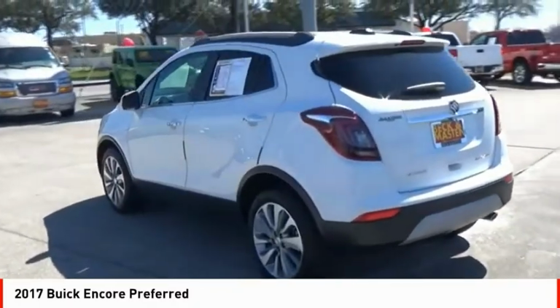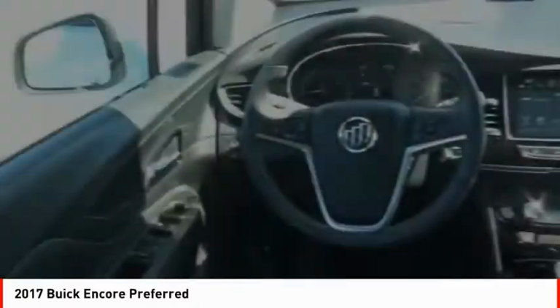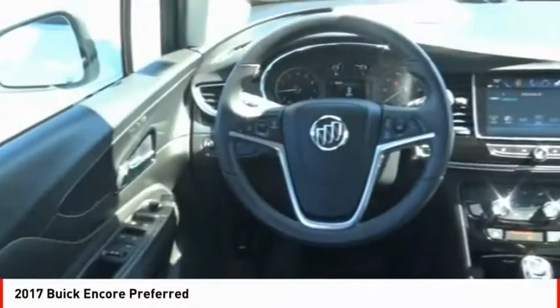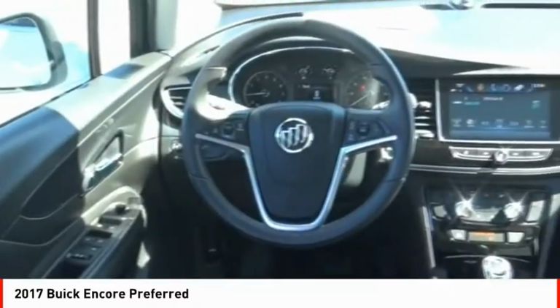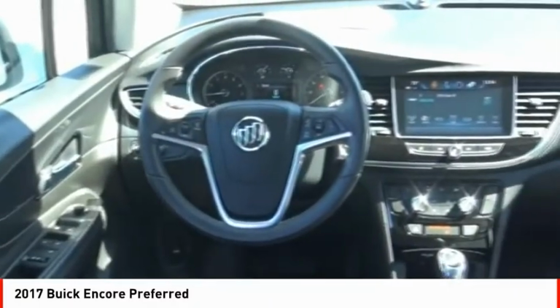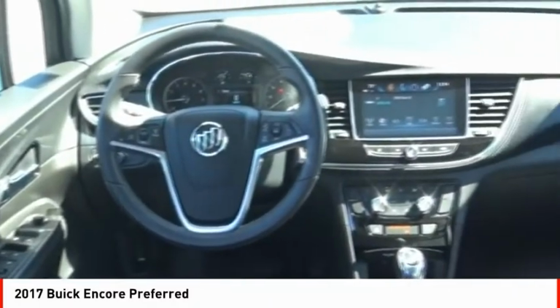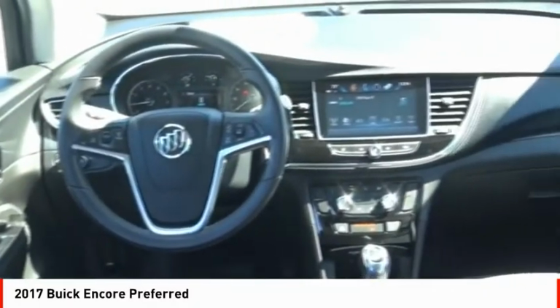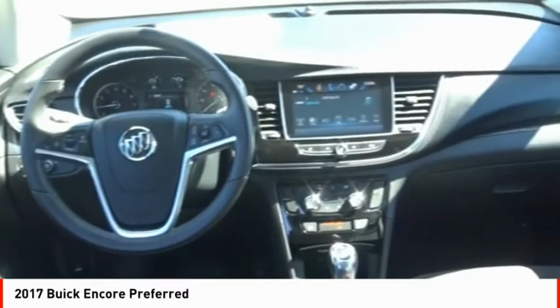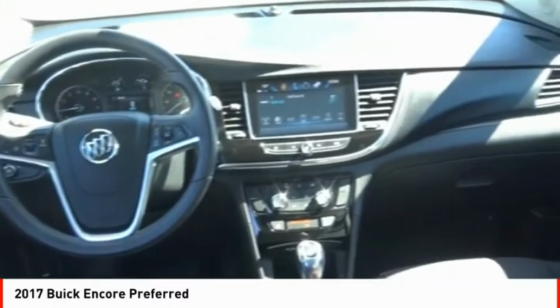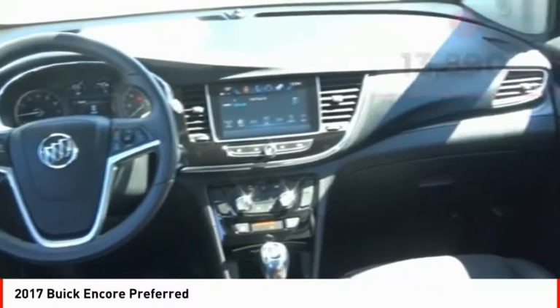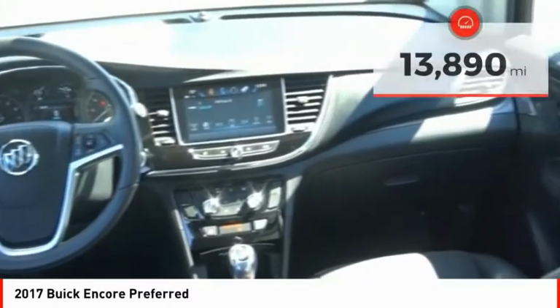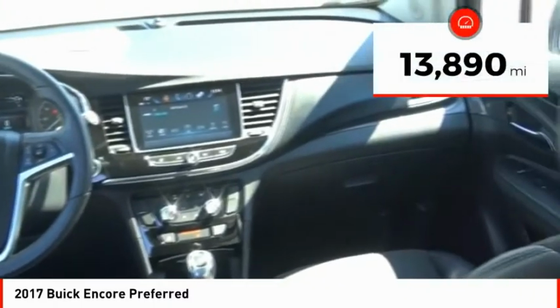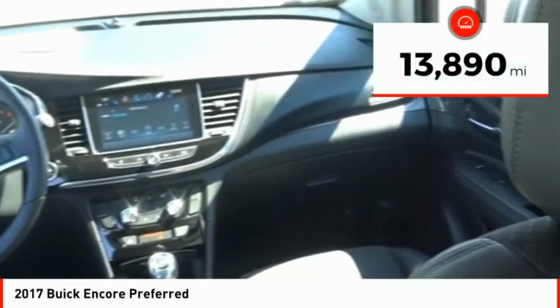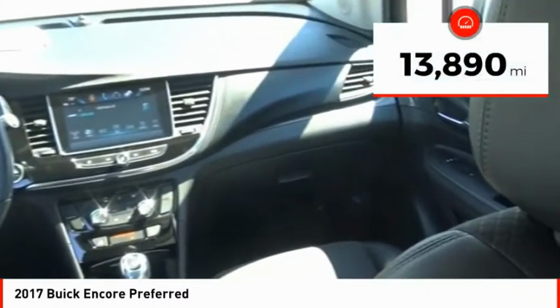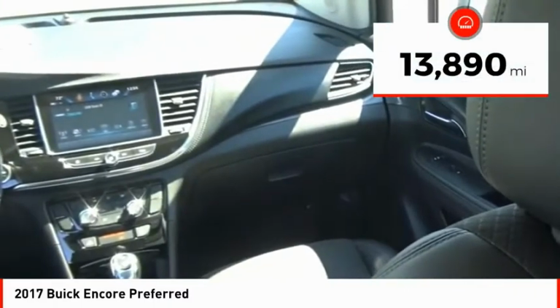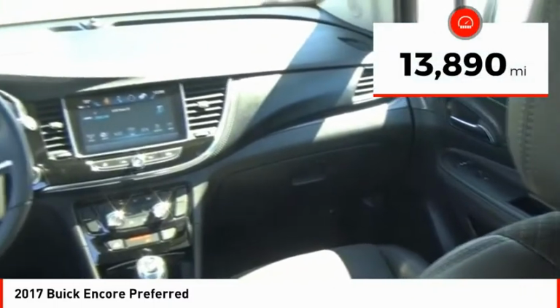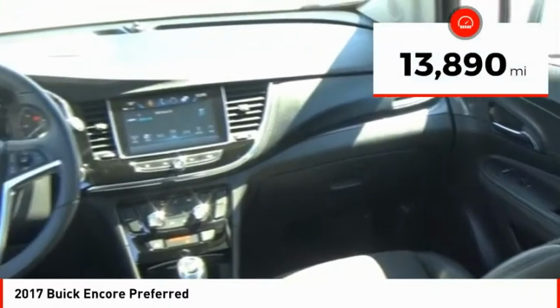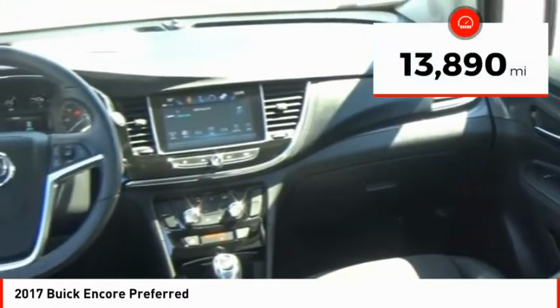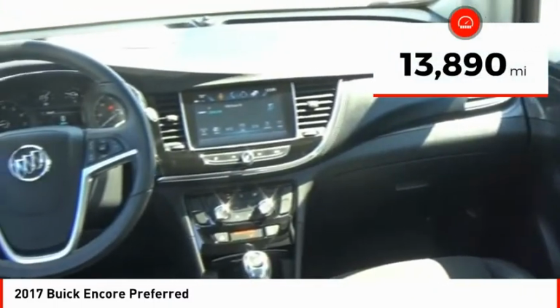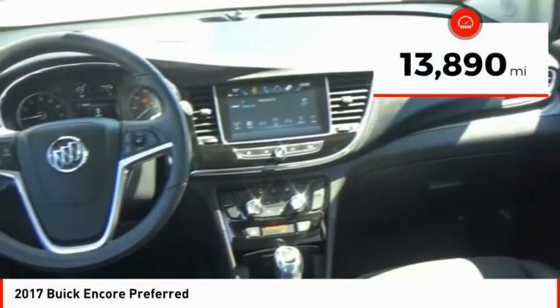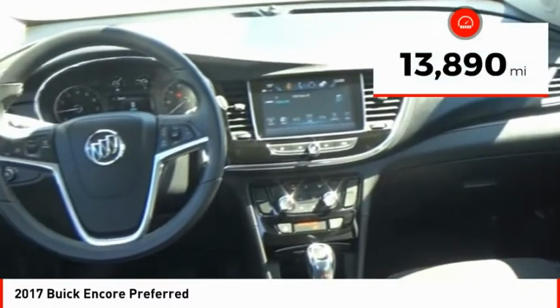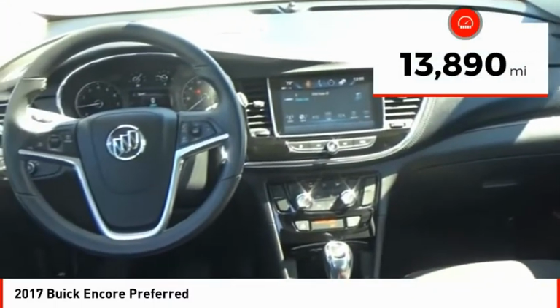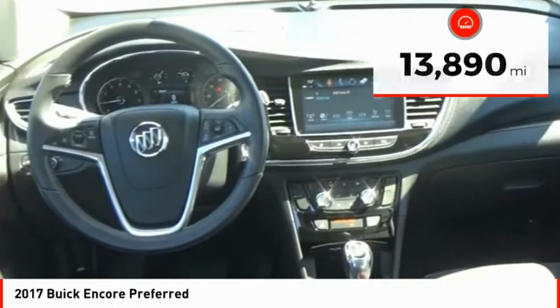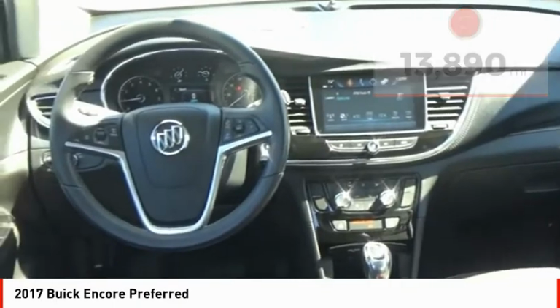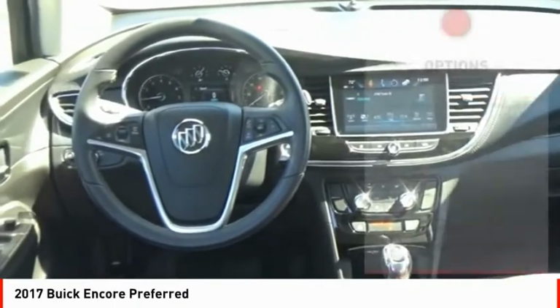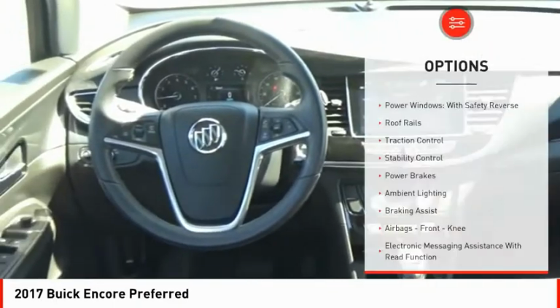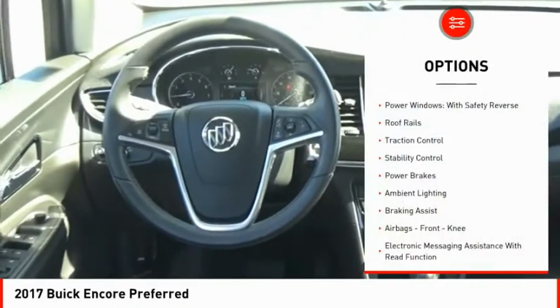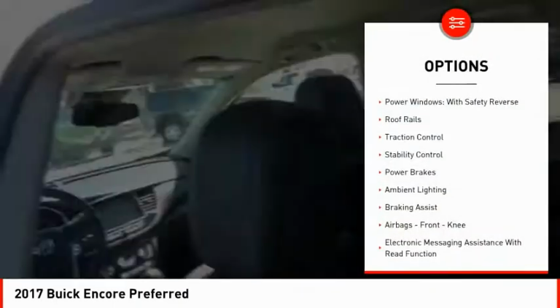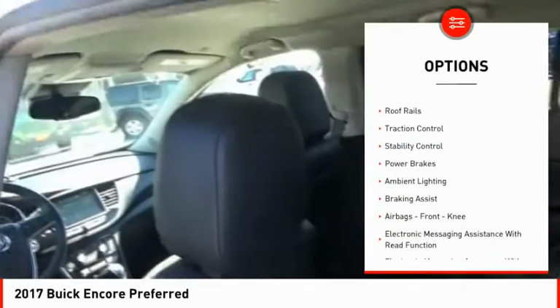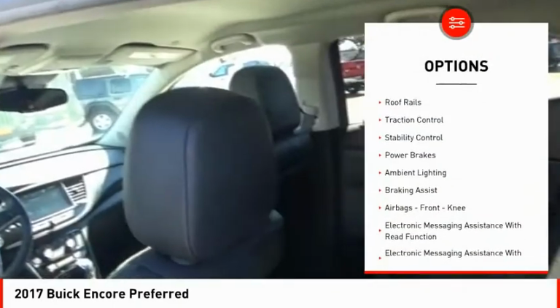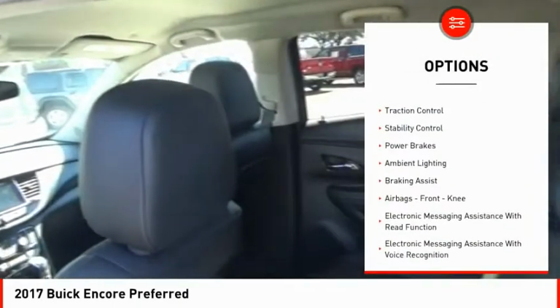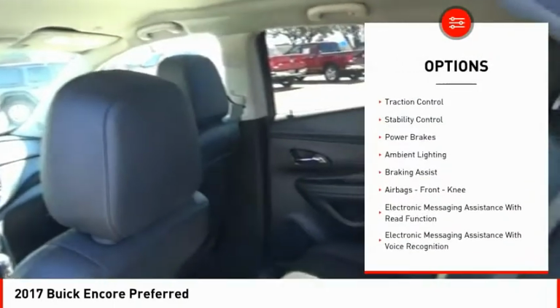Standard features that would make any car owner smile. This vehicle has less than 15,000 miles. Here are some of this vehicle's great options: power windows with safety reverse,